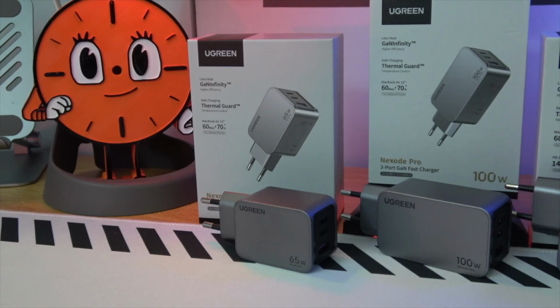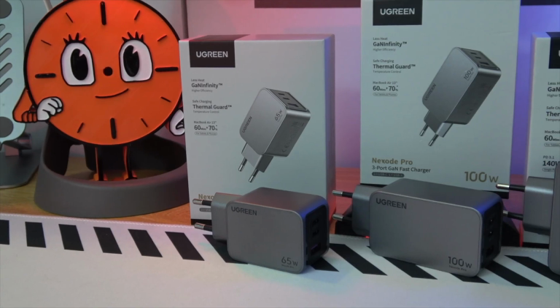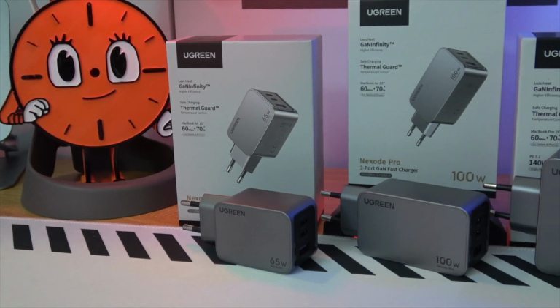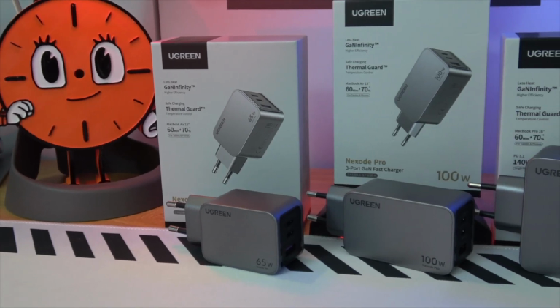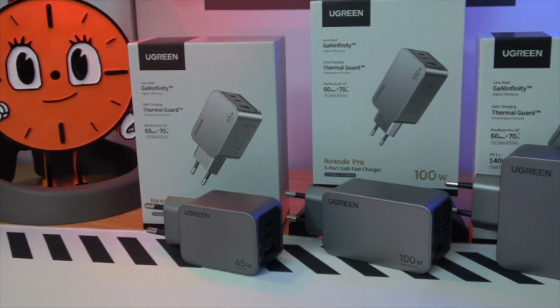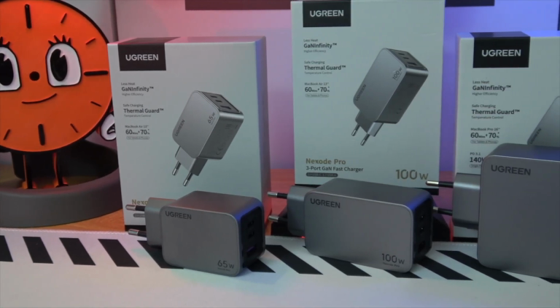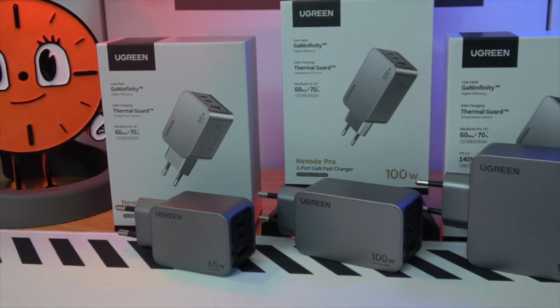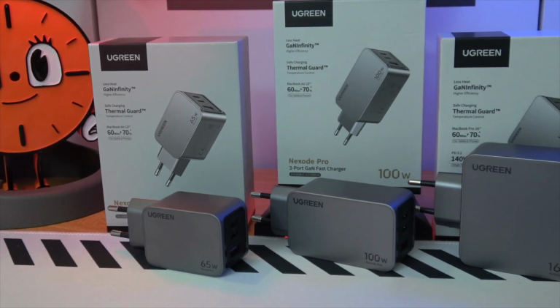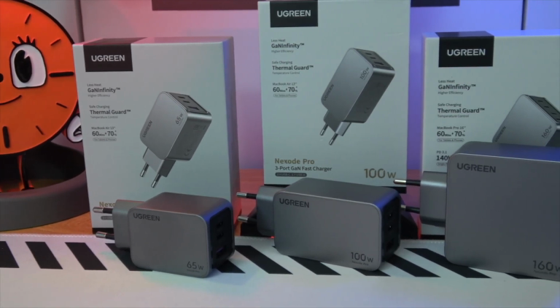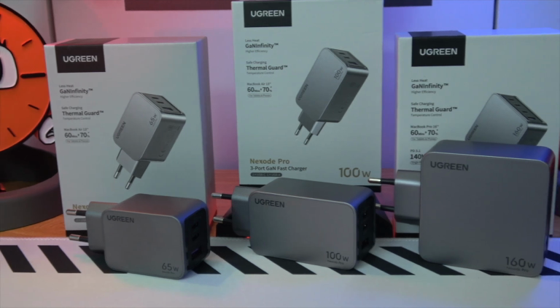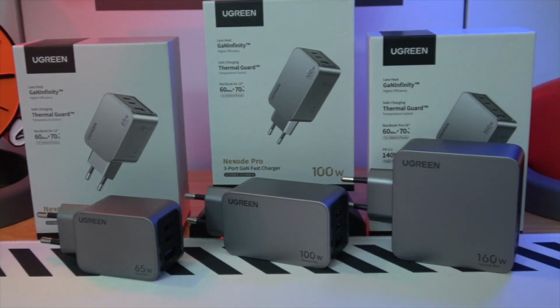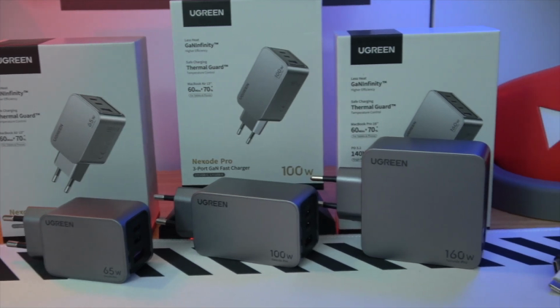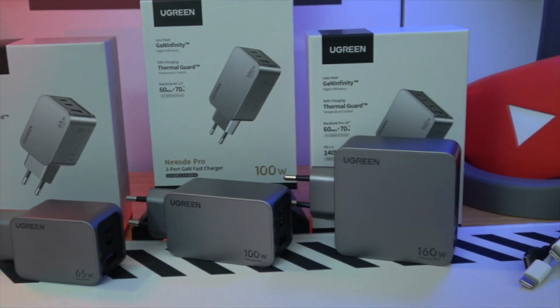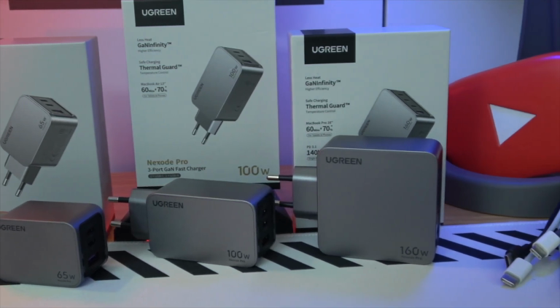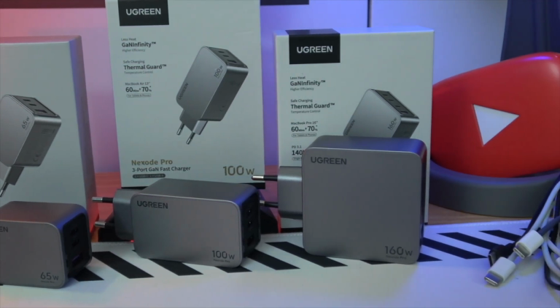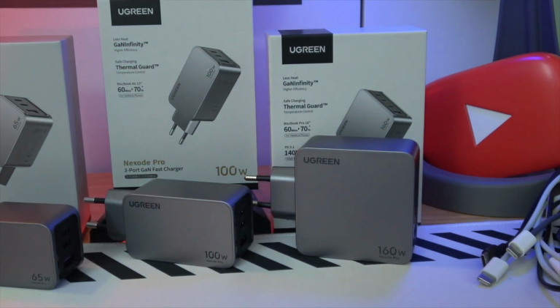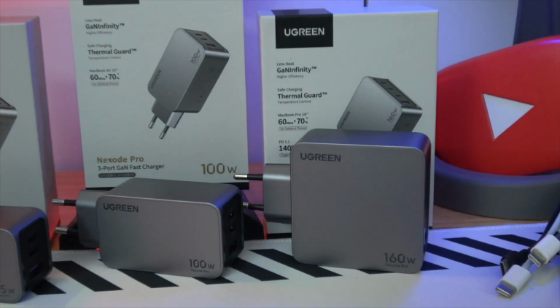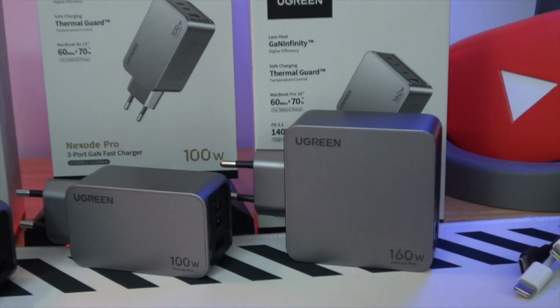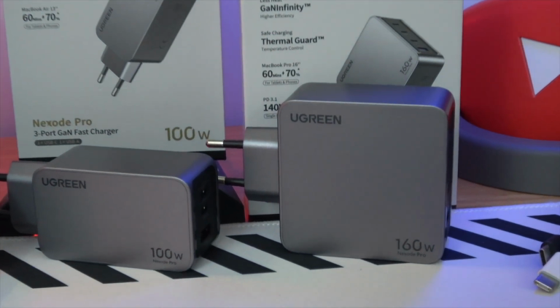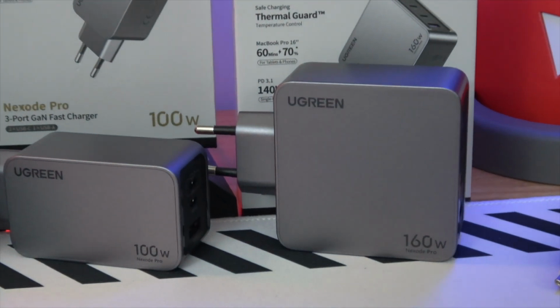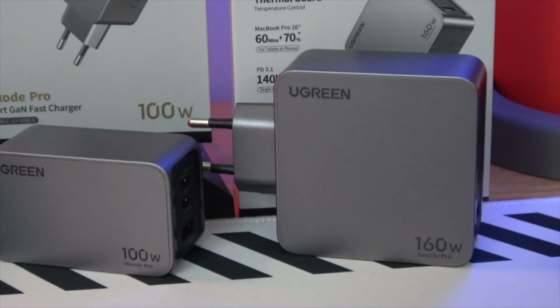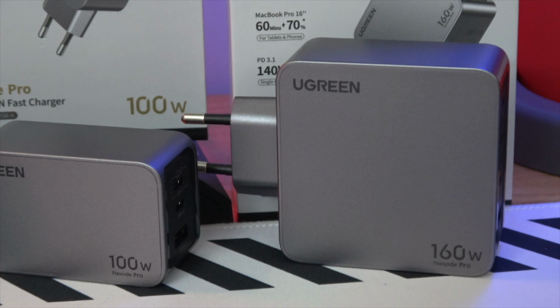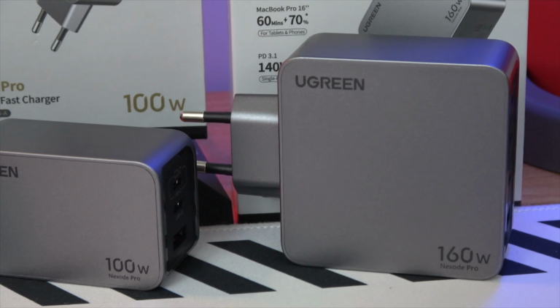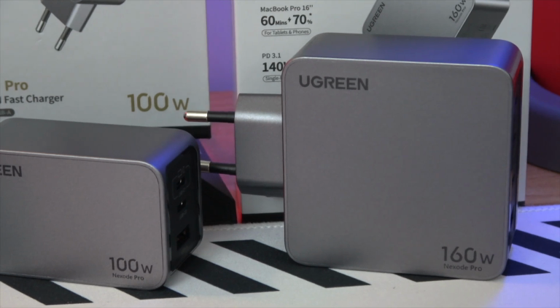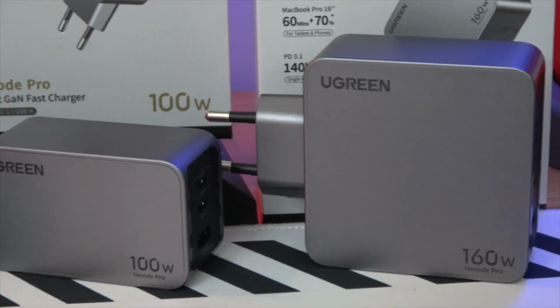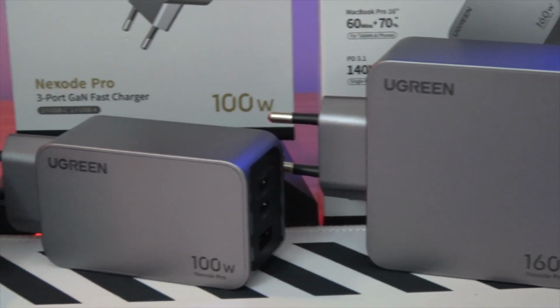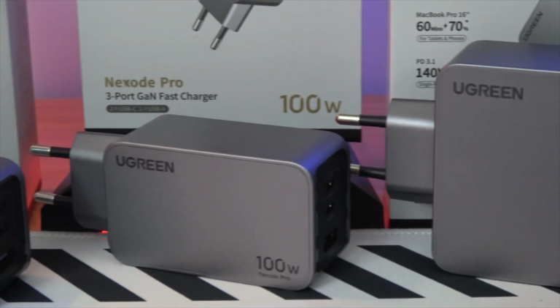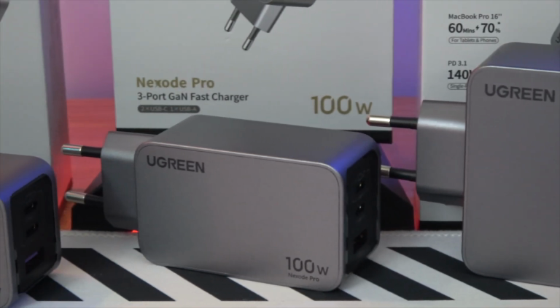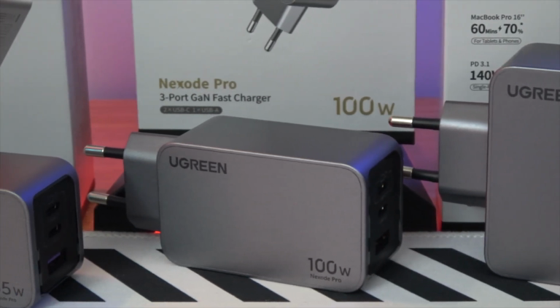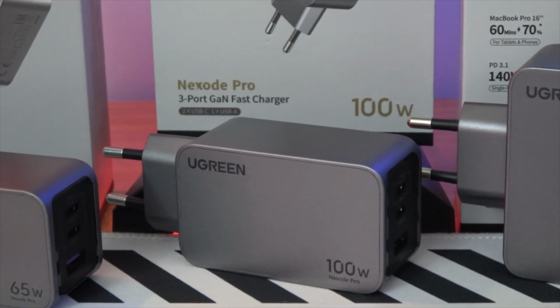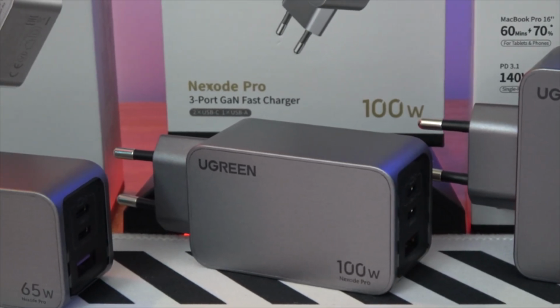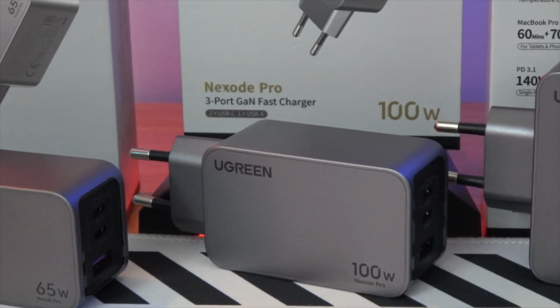Introducing the Ugreen Nexode Pro Series, a game changer in charging technology. Bonjour à tous. Today, we're diving into the future of charging technology with Ugreen's latest innovation, the Nexode Pro Series.